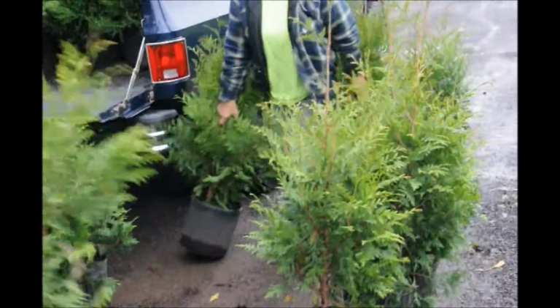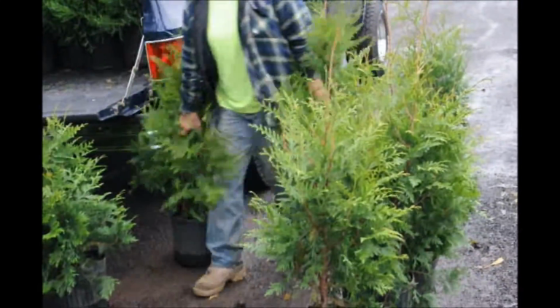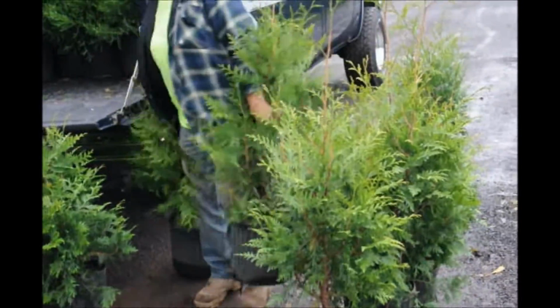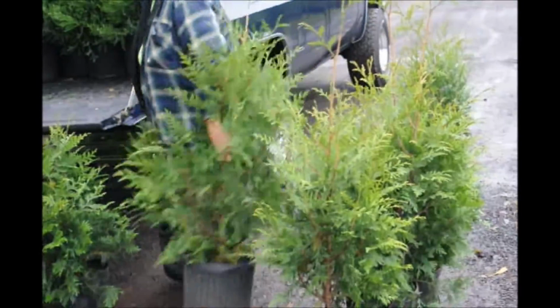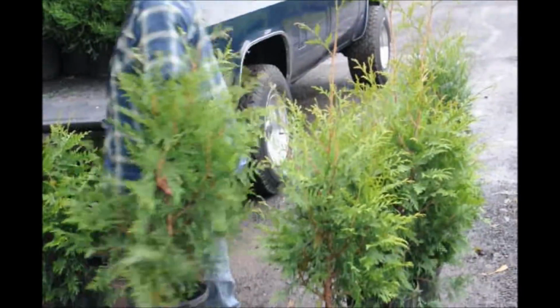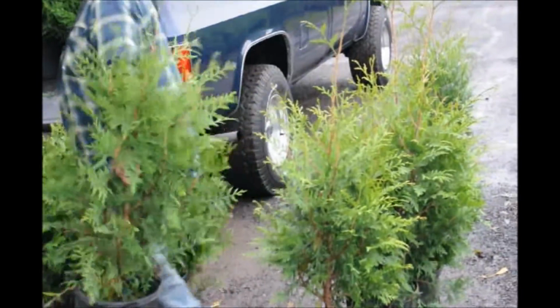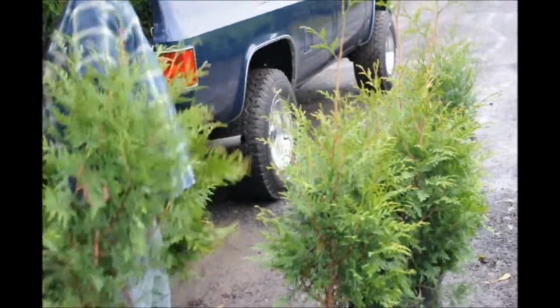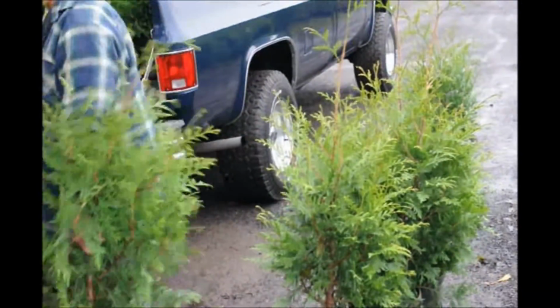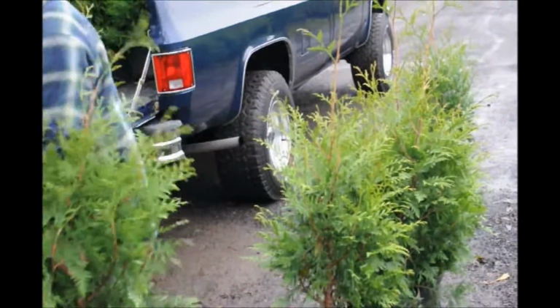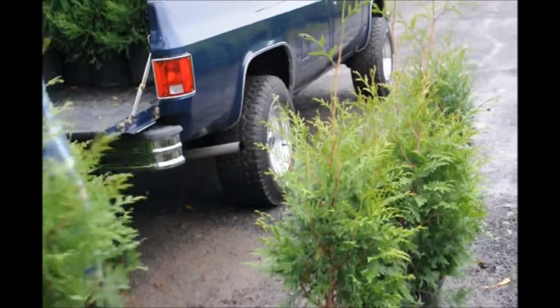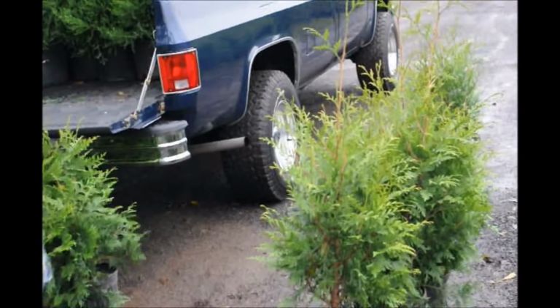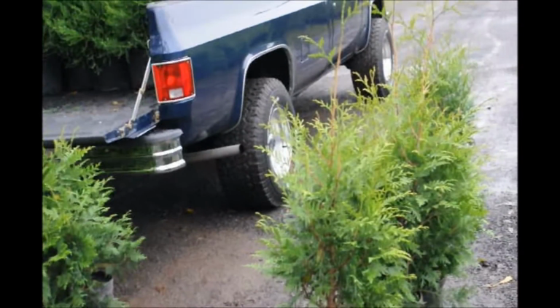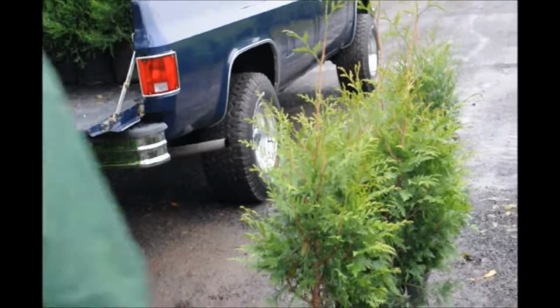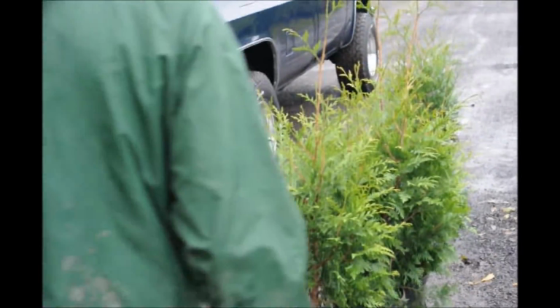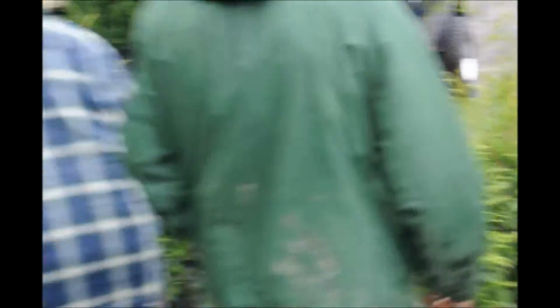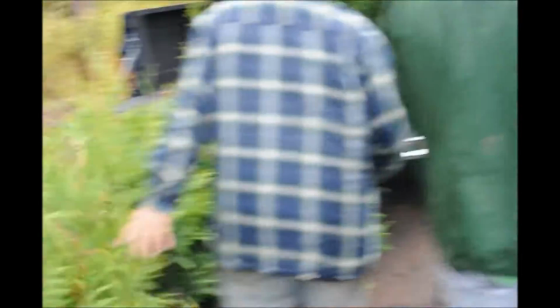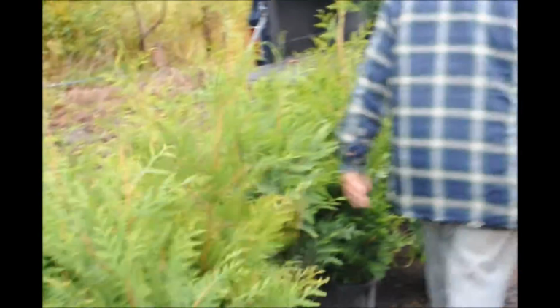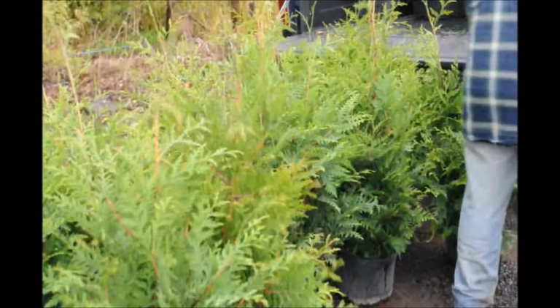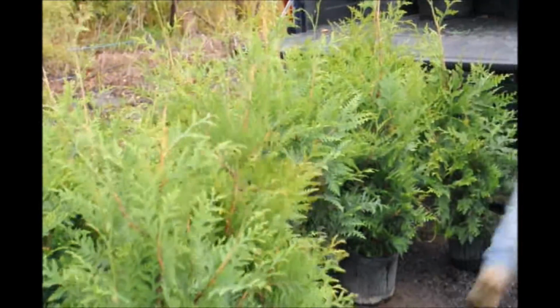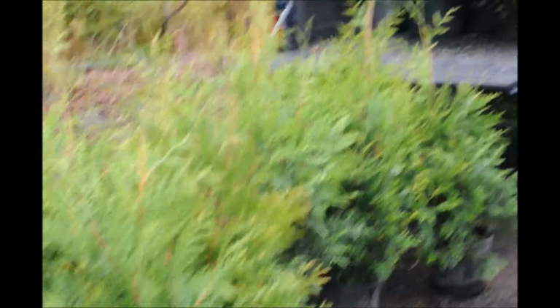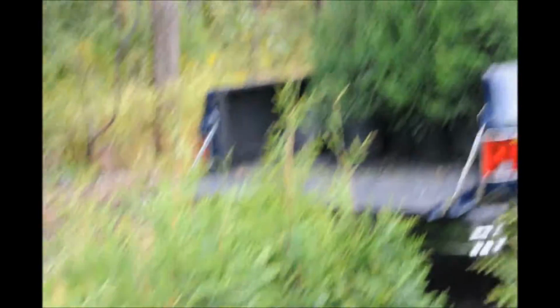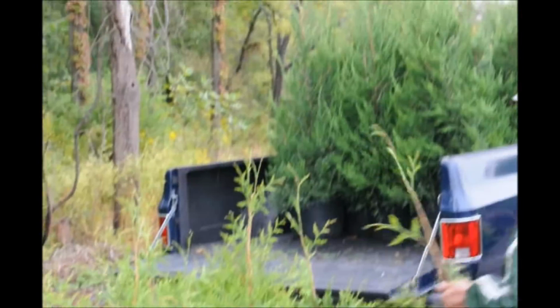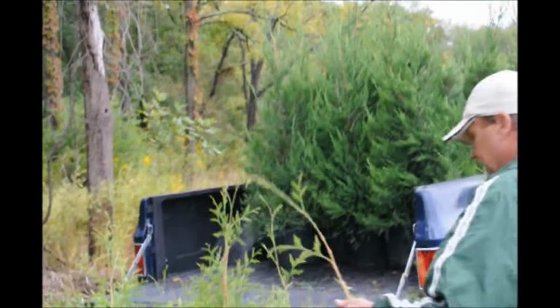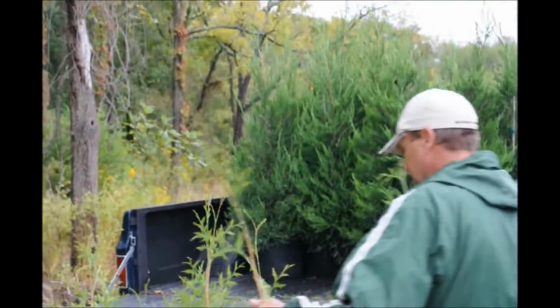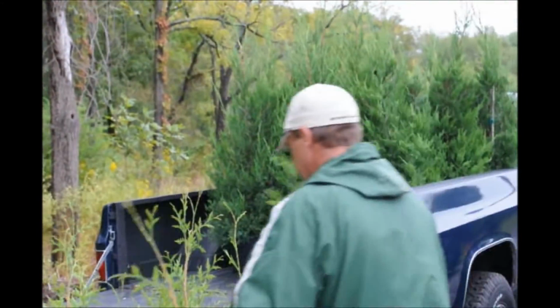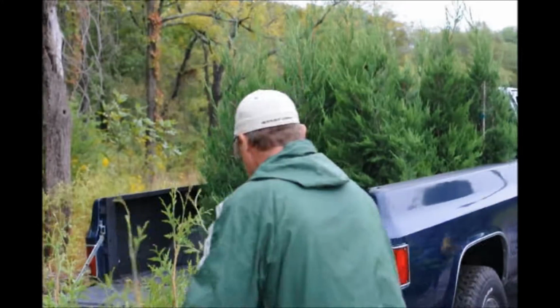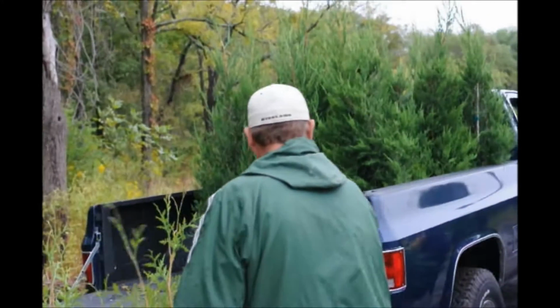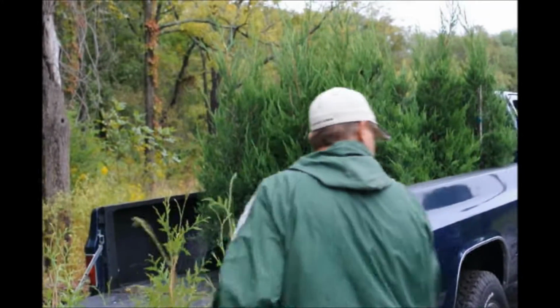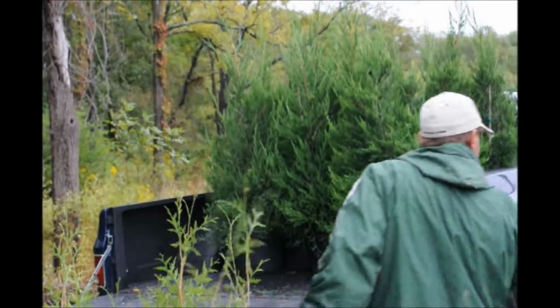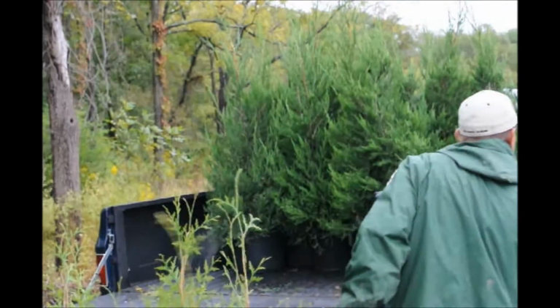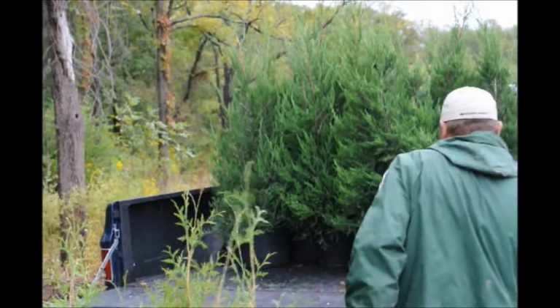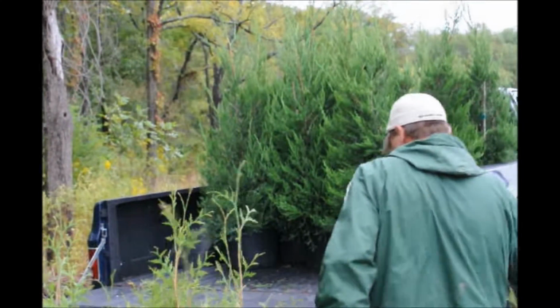We're at Highland Hill Farm on Route 313 in Fountainville, PA. You can call us at 215-651-8329 for deer resistant trees and shrubs.